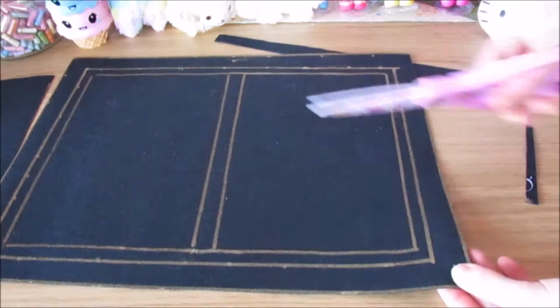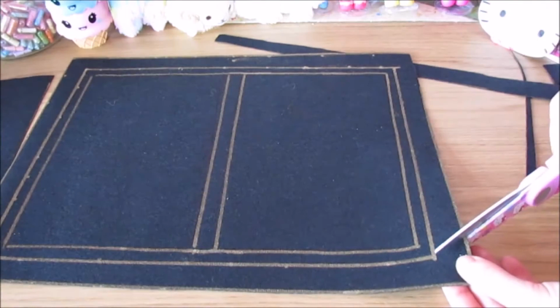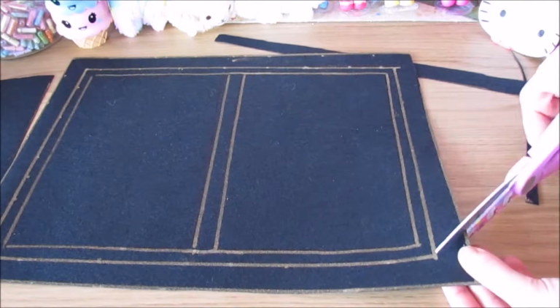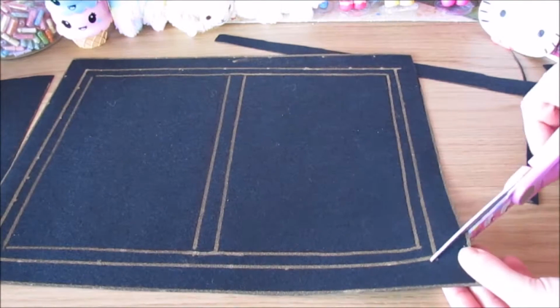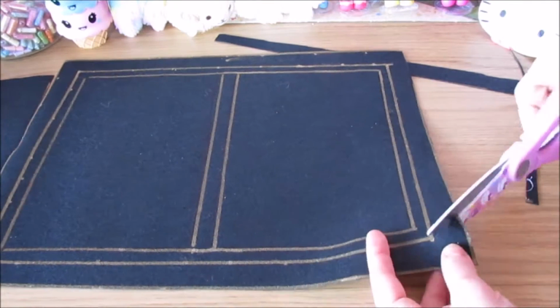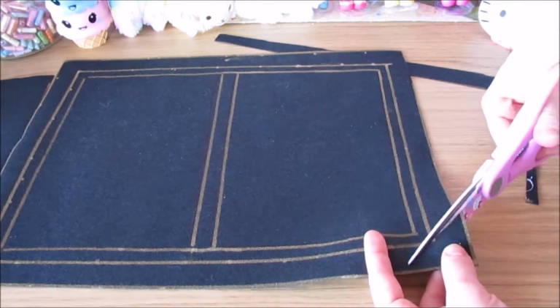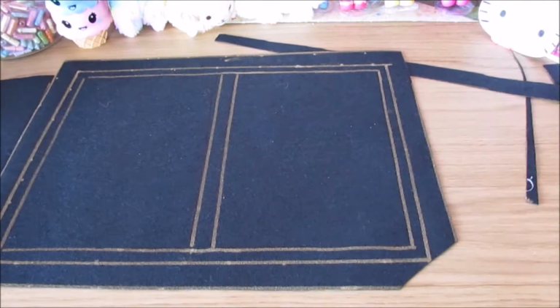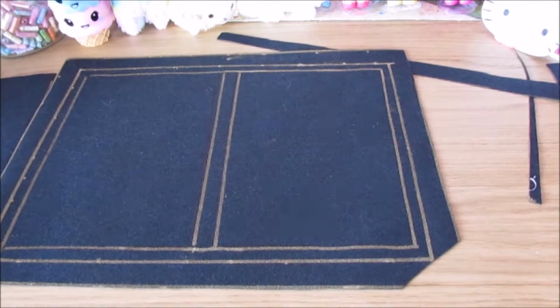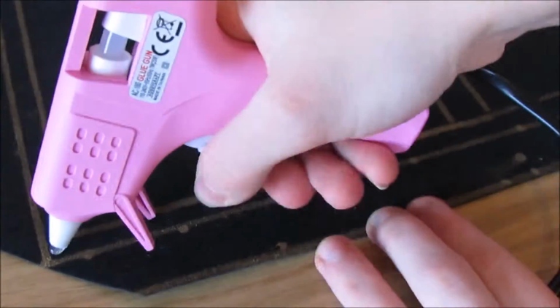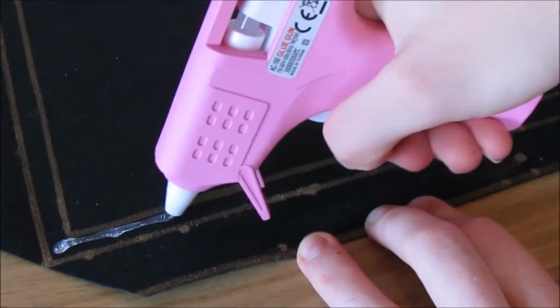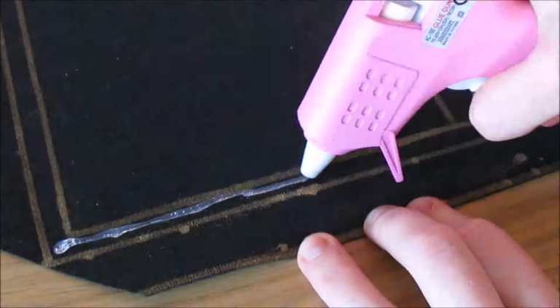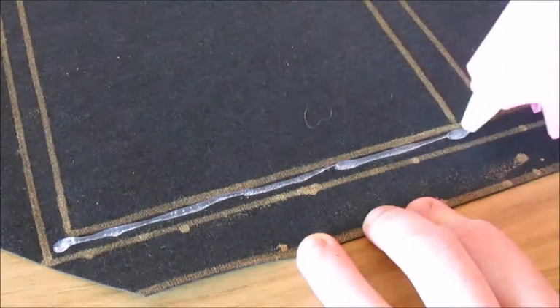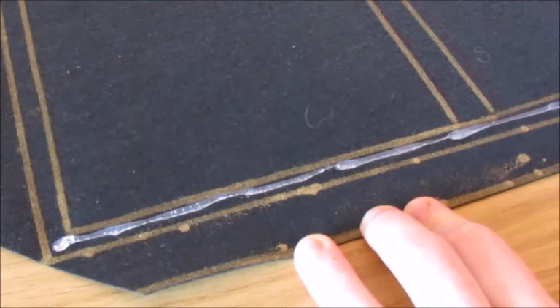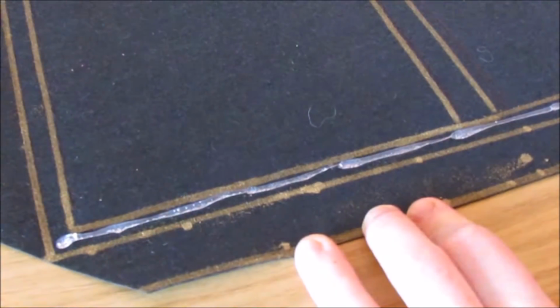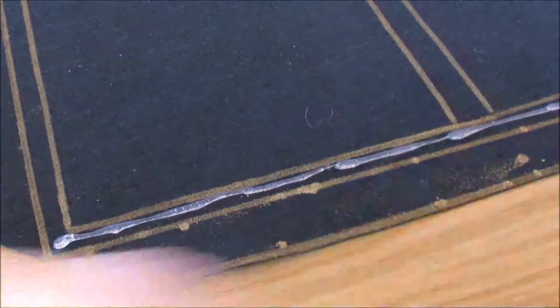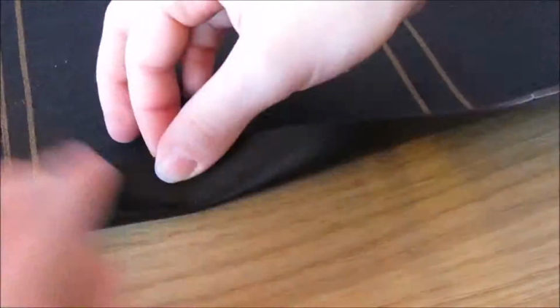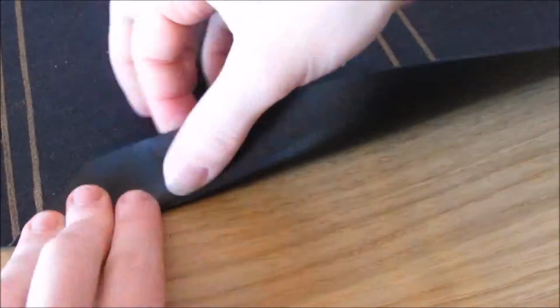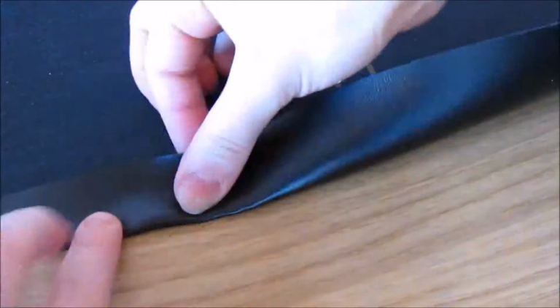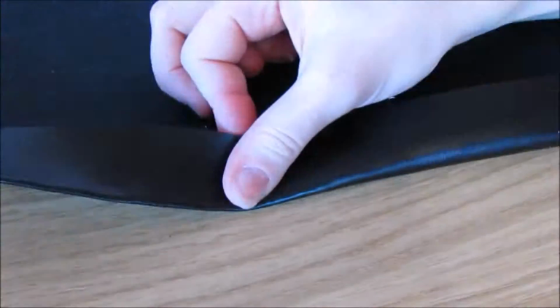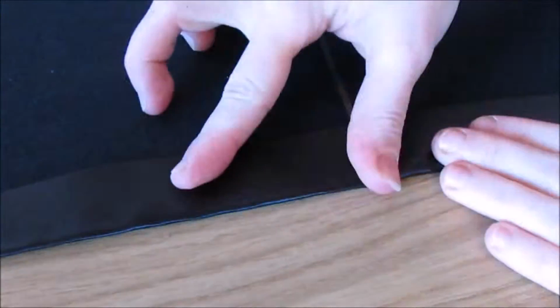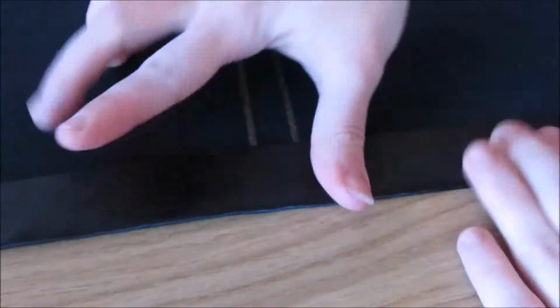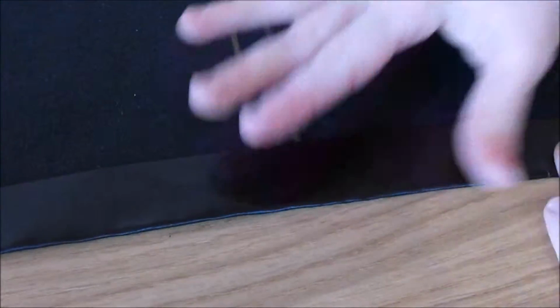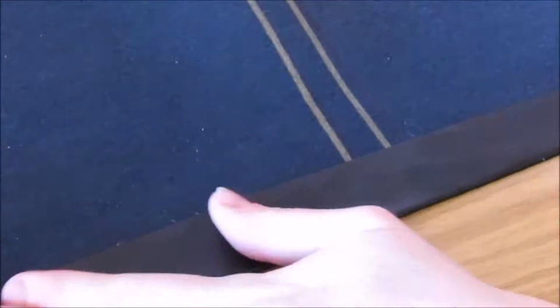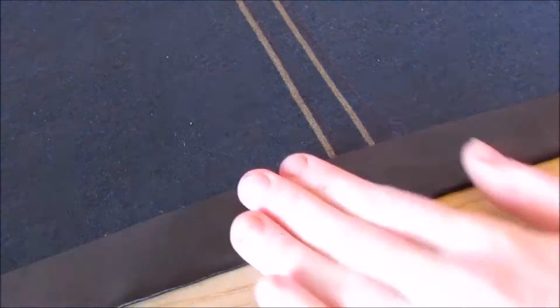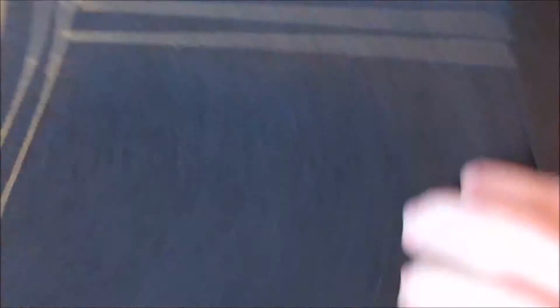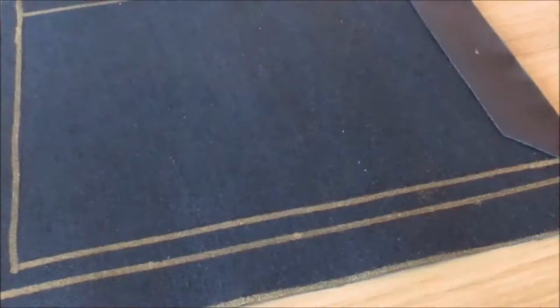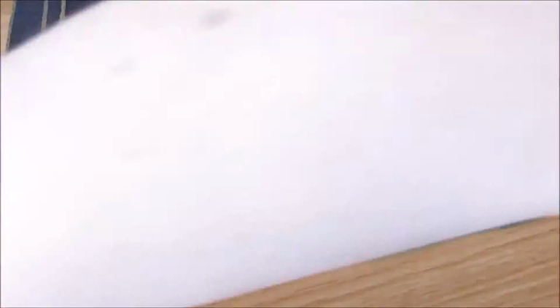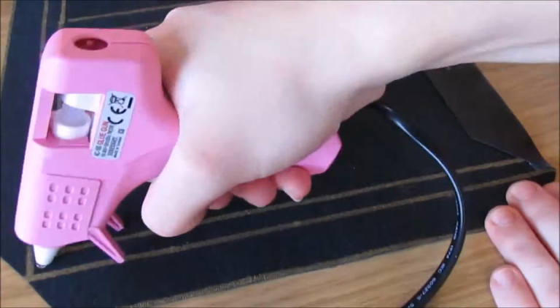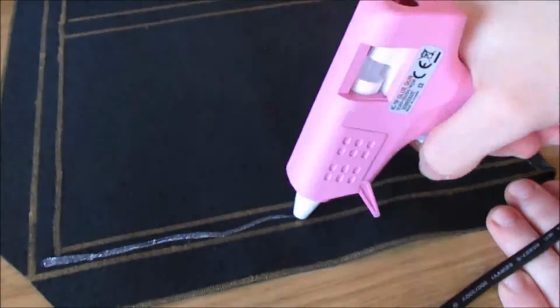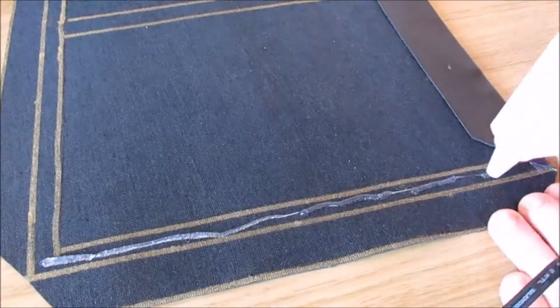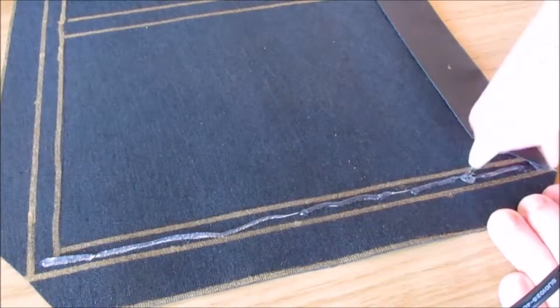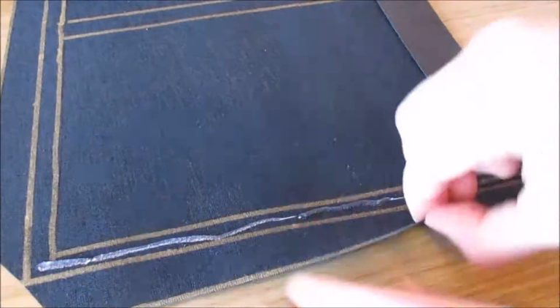Cut this out, then cut off each corner as you will be folding these down. Glue between the 1cm border and then fold down your 2cm border, and do this all the way around.